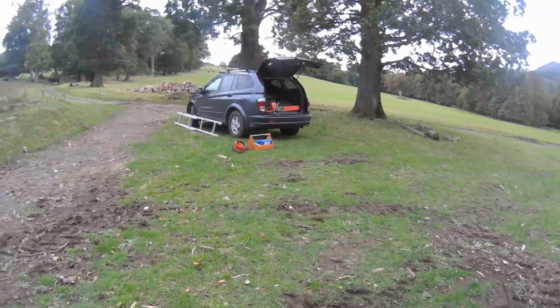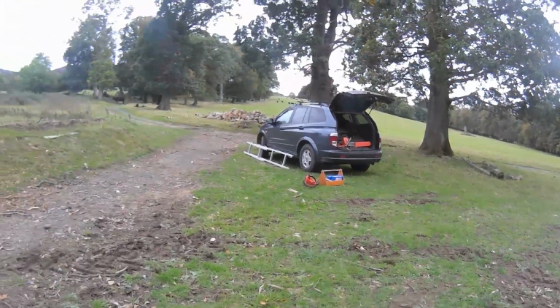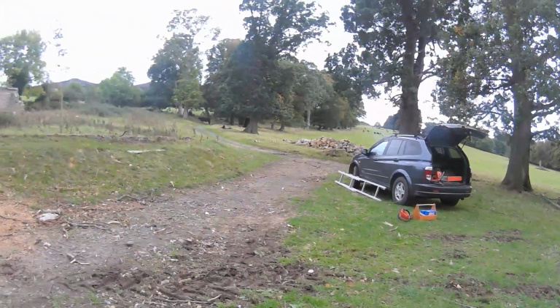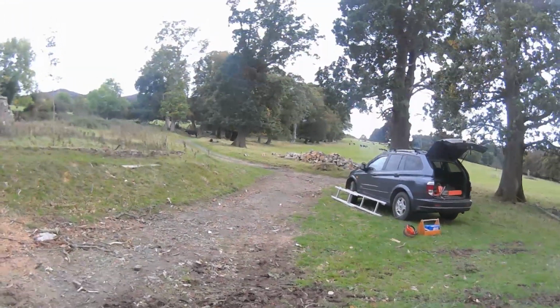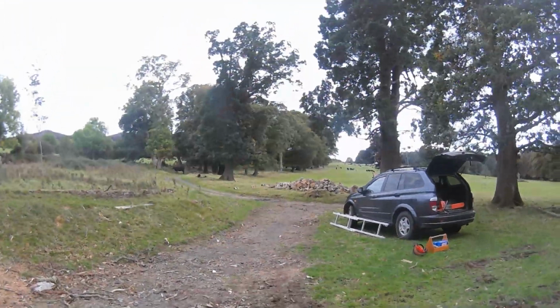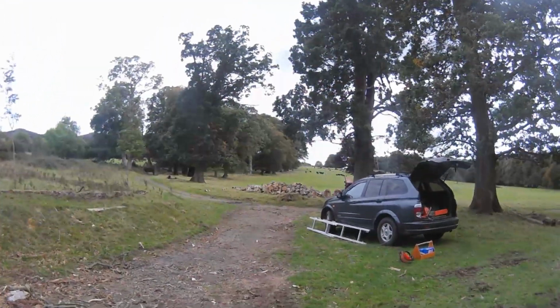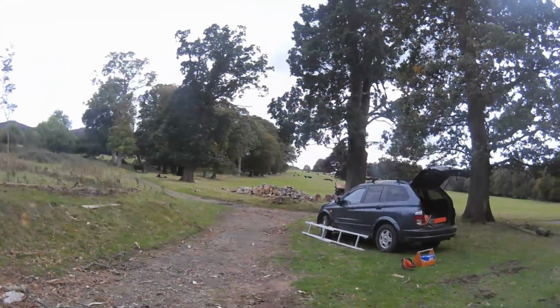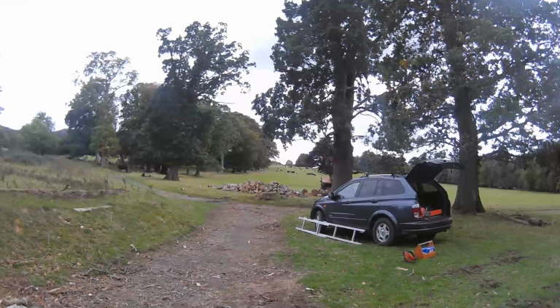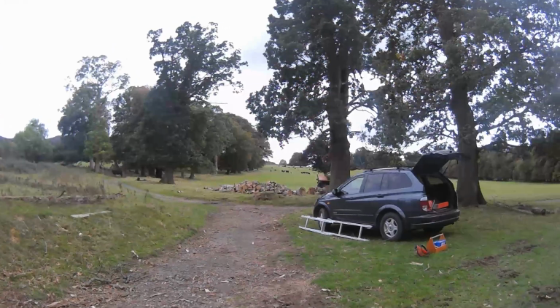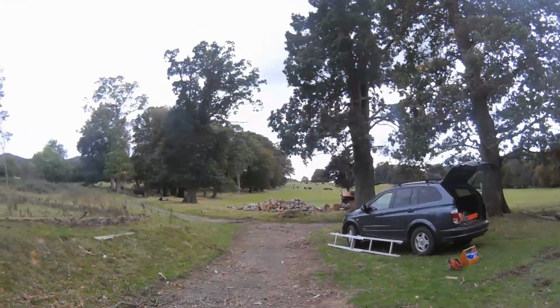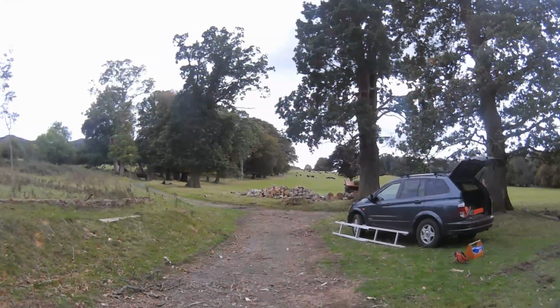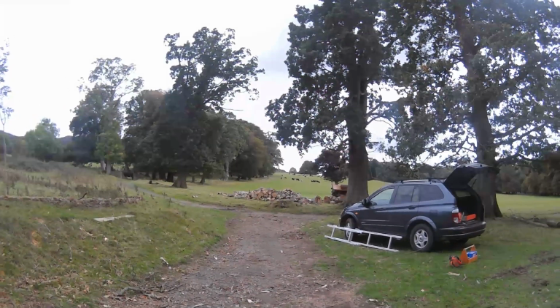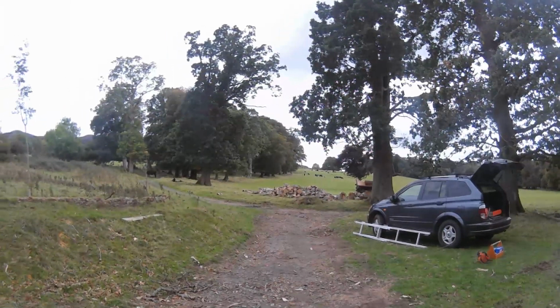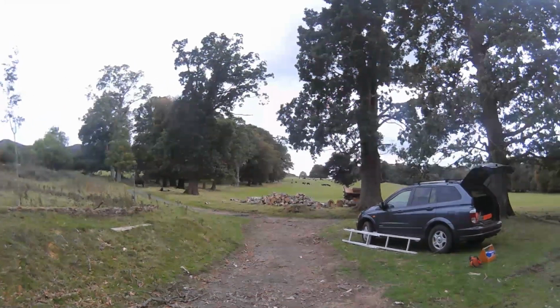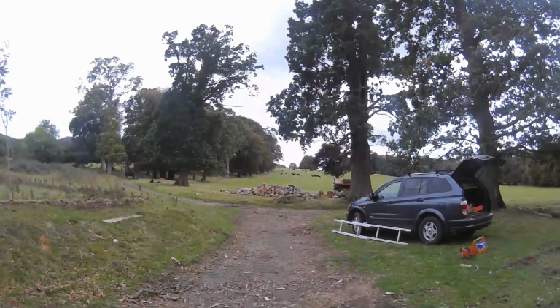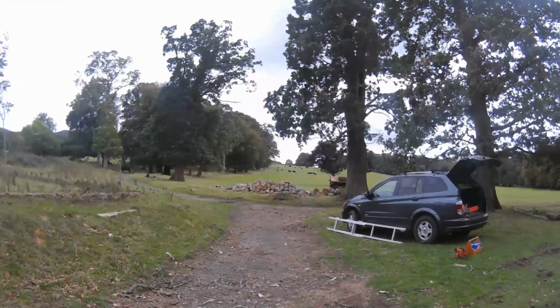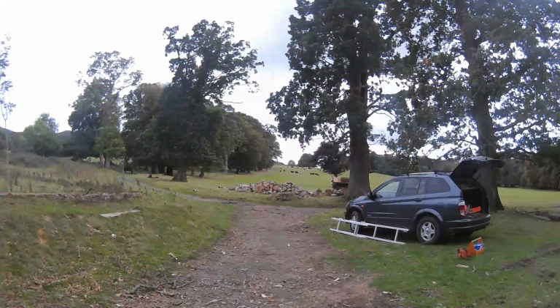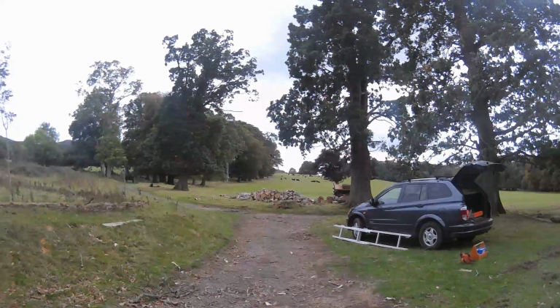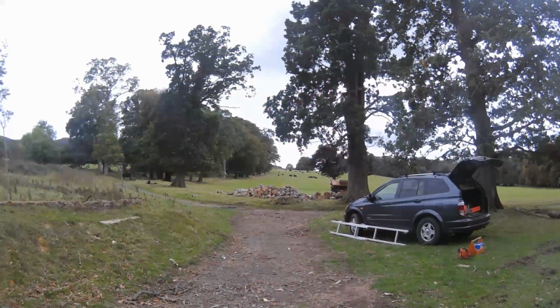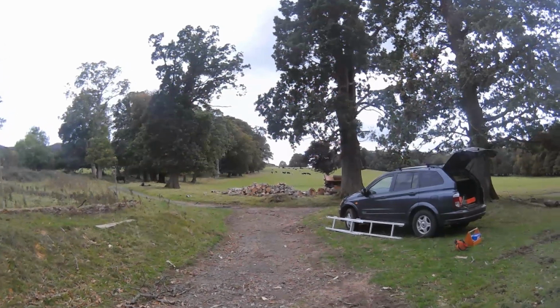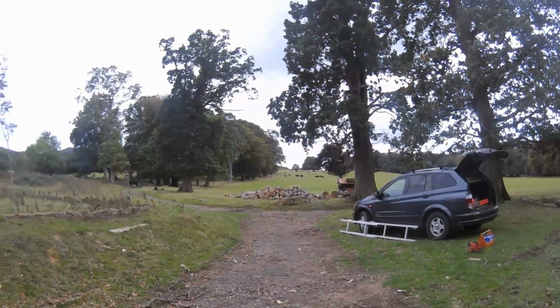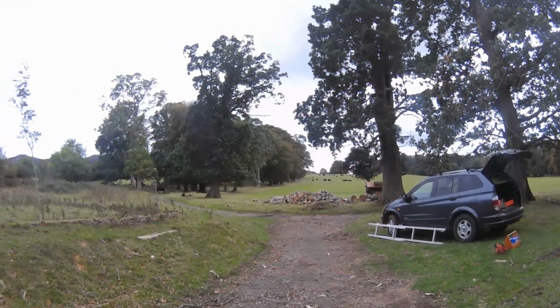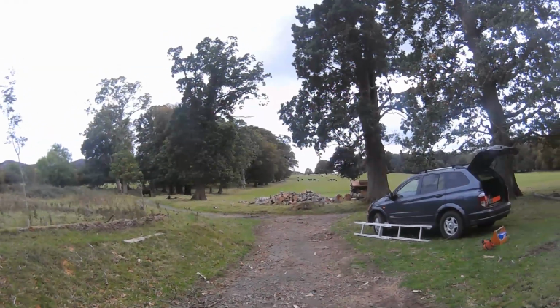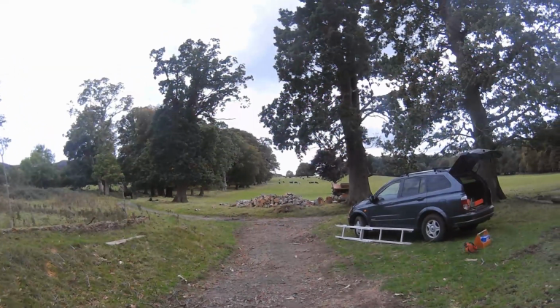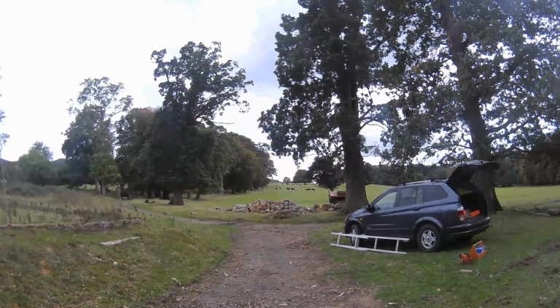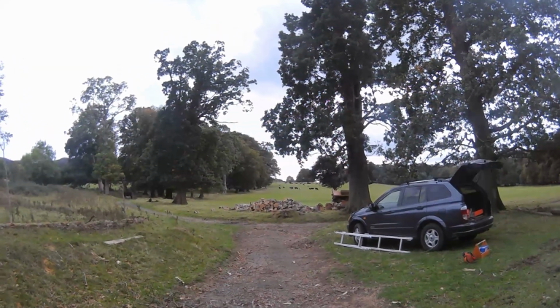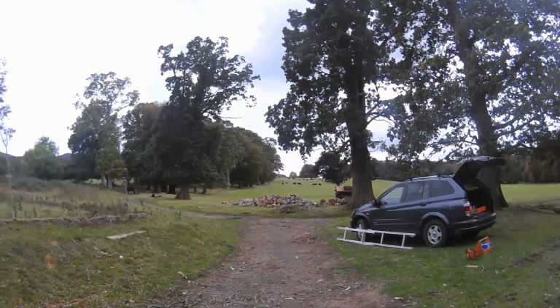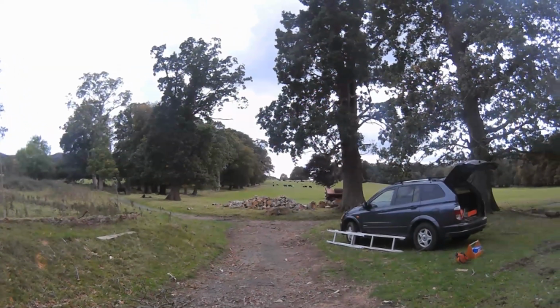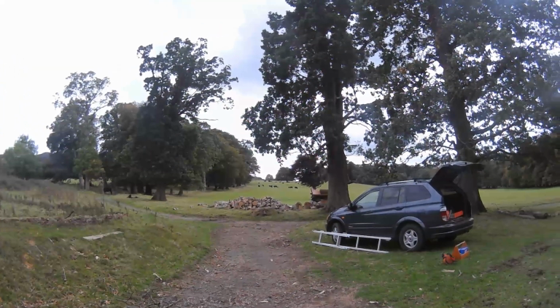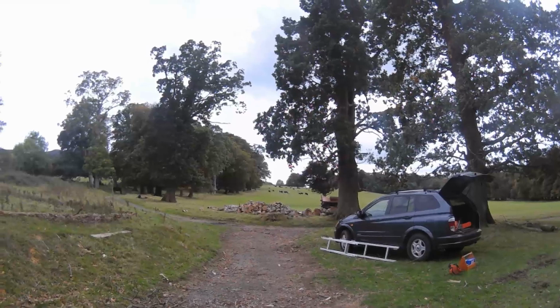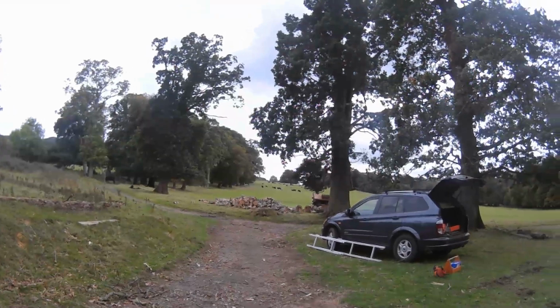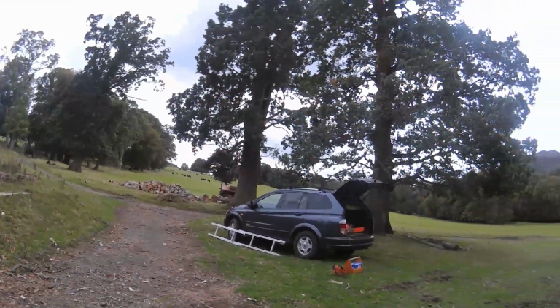Let's just have a look up here — a herd of Angus cattle there, isn't that a lovely scene. It was lovely and sunny a few minutes ago, it's just clouded over a little bit. So all is well with the world and the cattle are grazing — that's good isn't it.